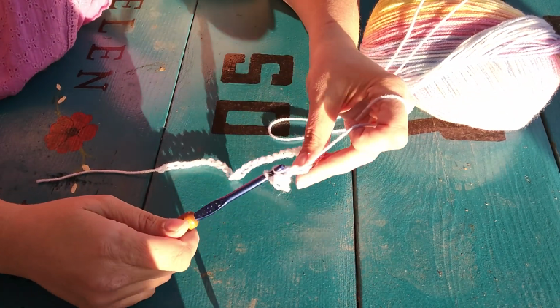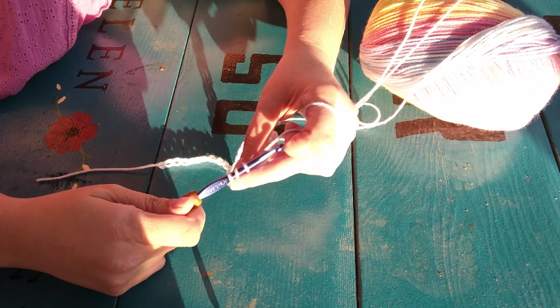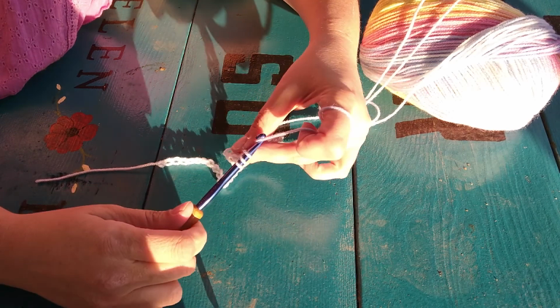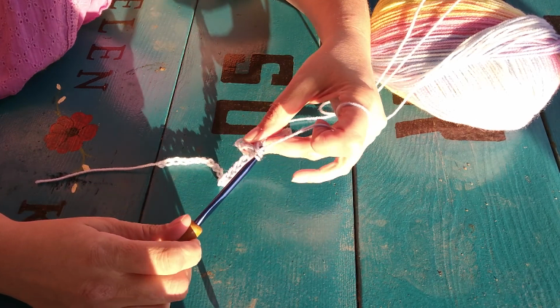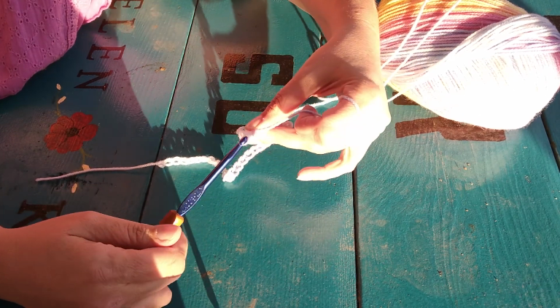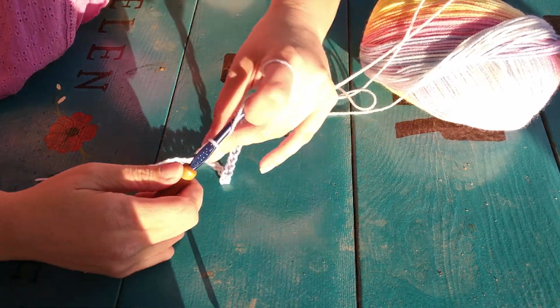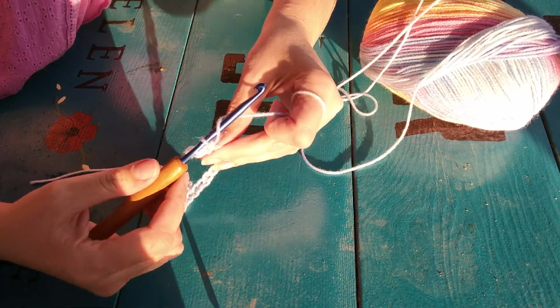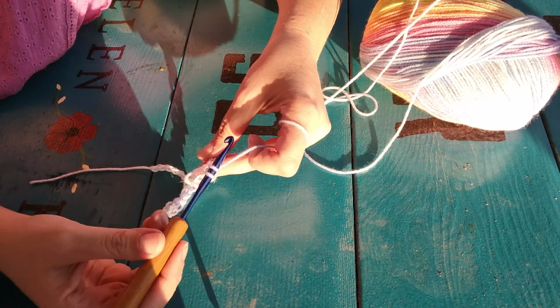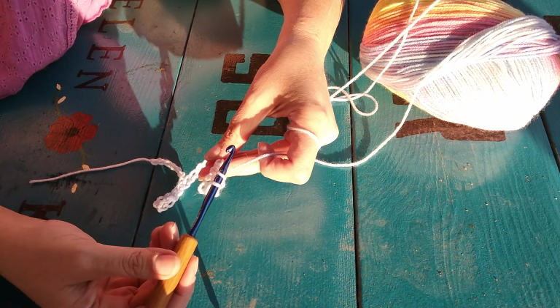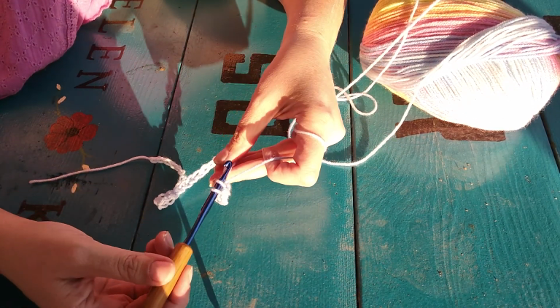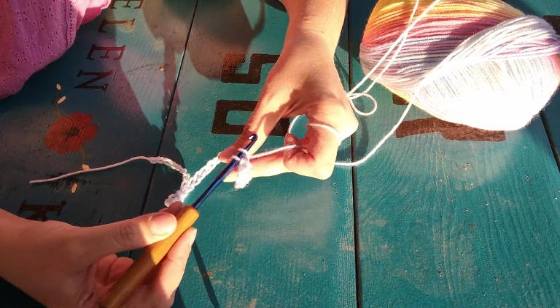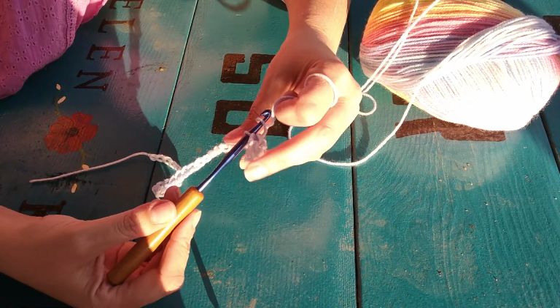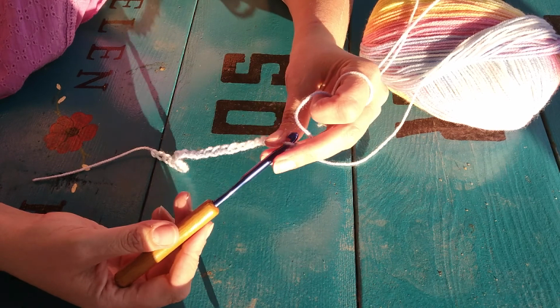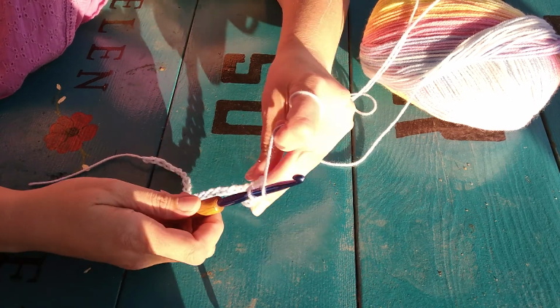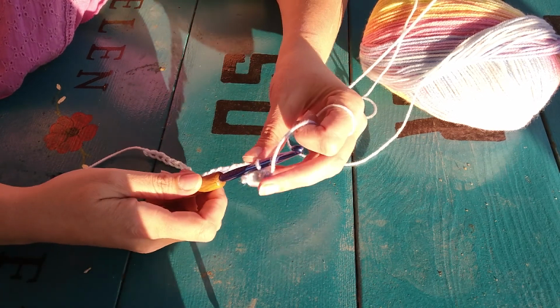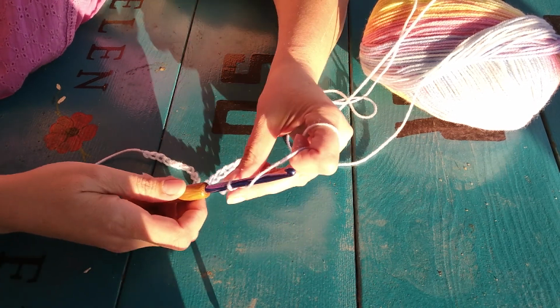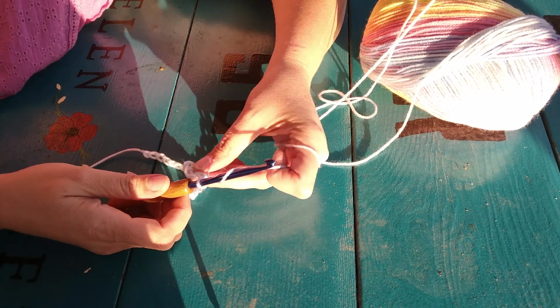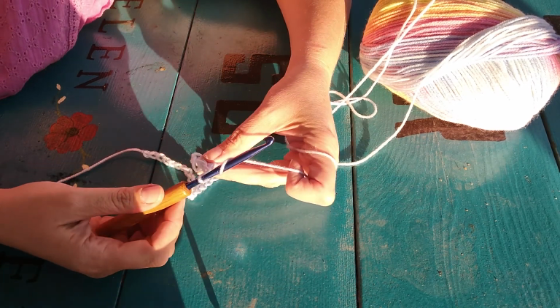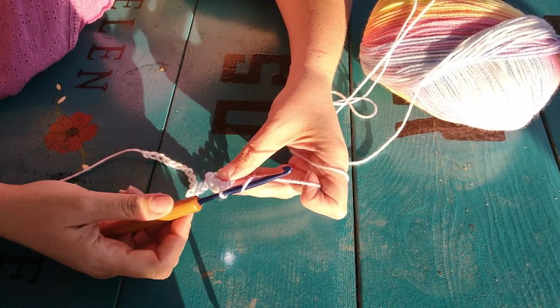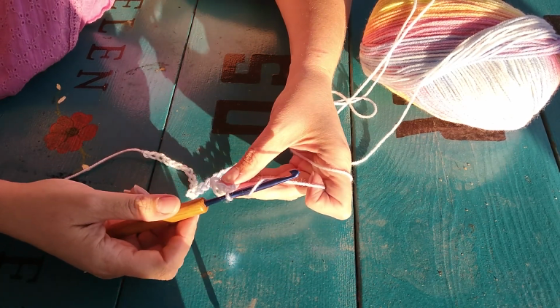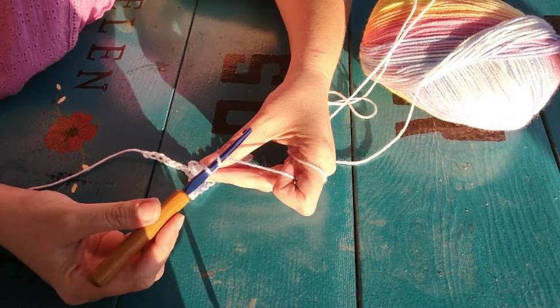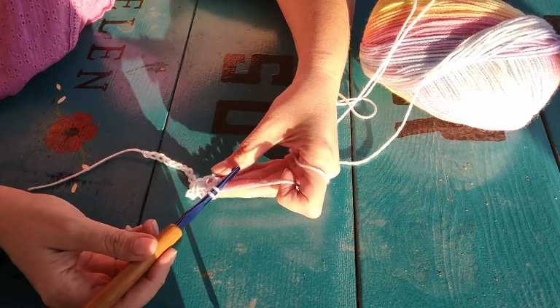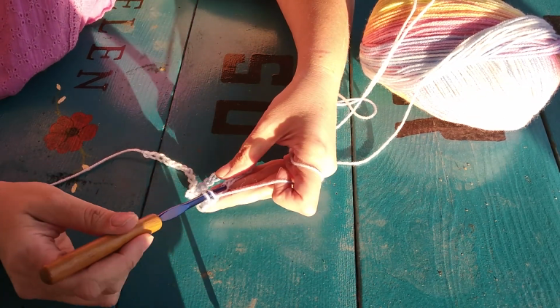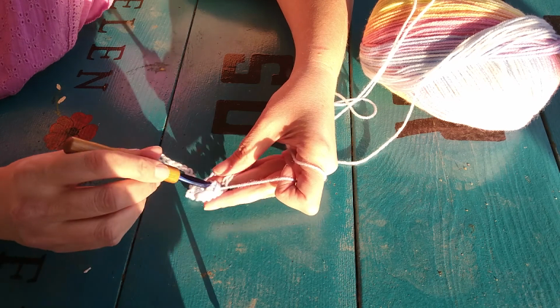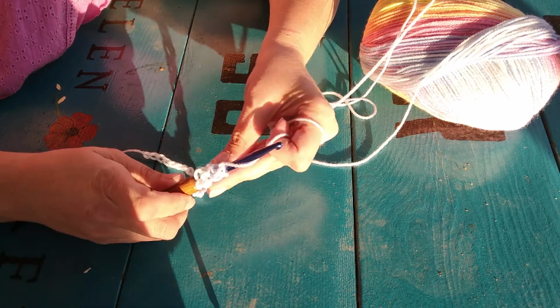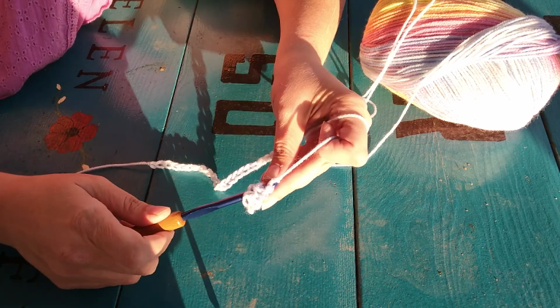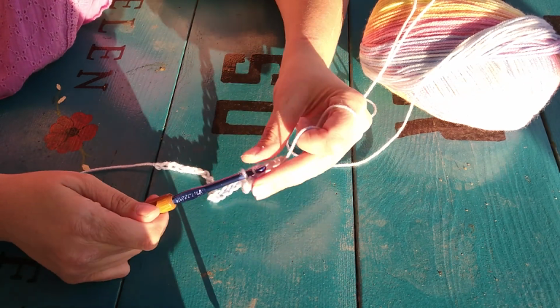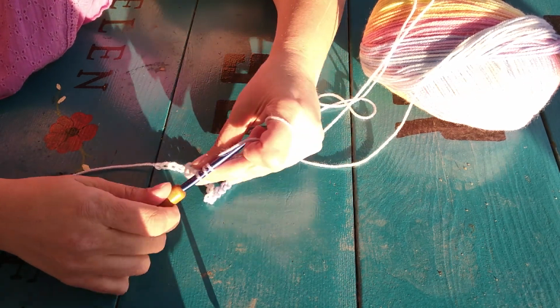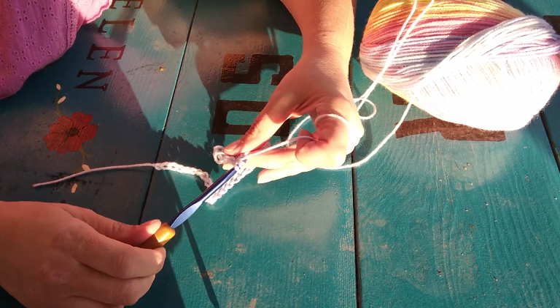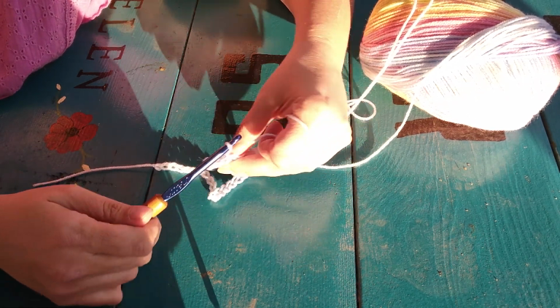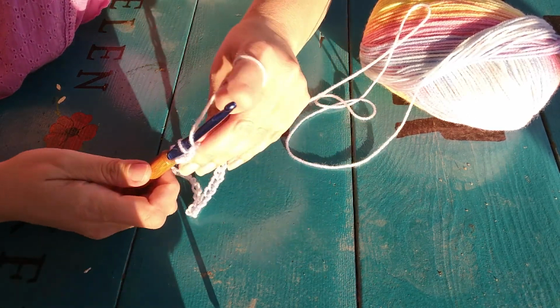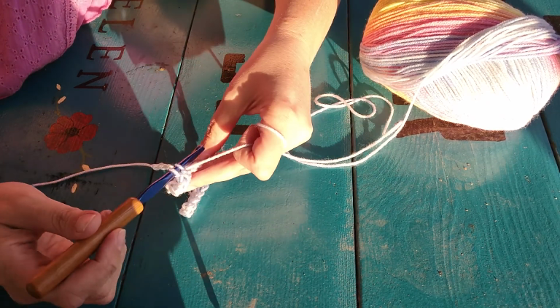Pull through, three loops, pull the yarn through — stitch is done. Just always remember to yarn over and then pull through and you have three loops and you're done.